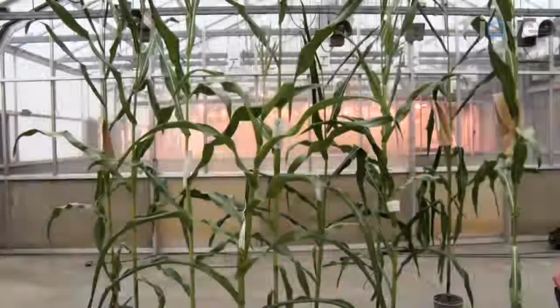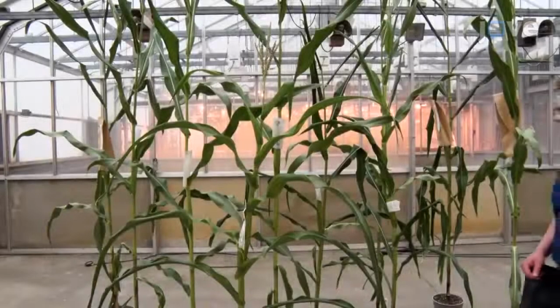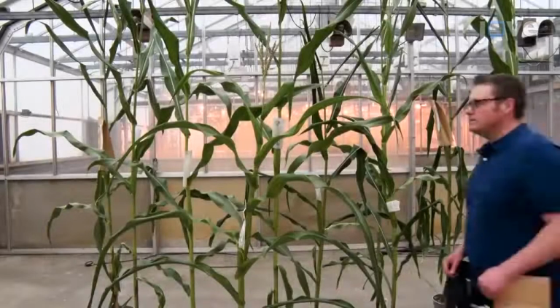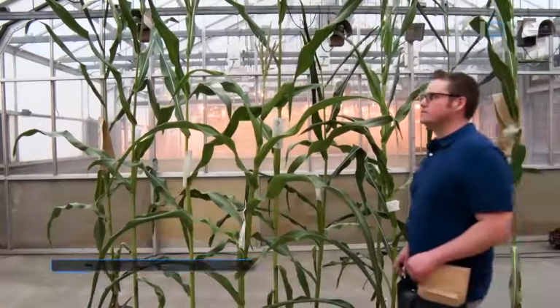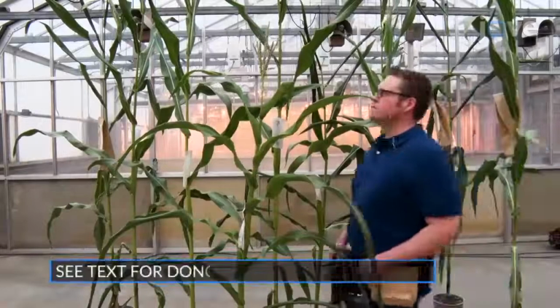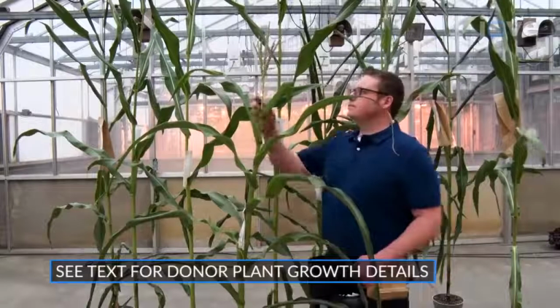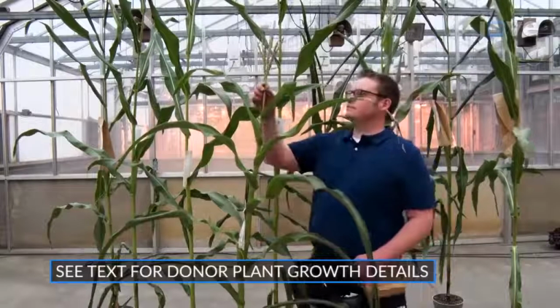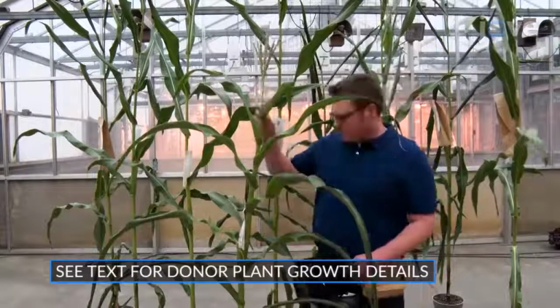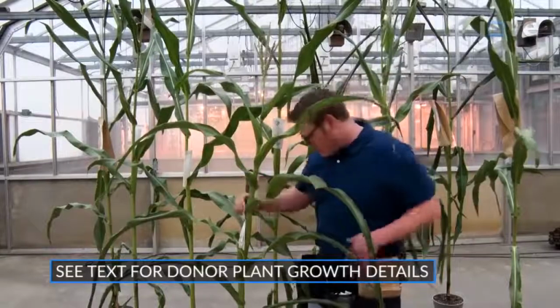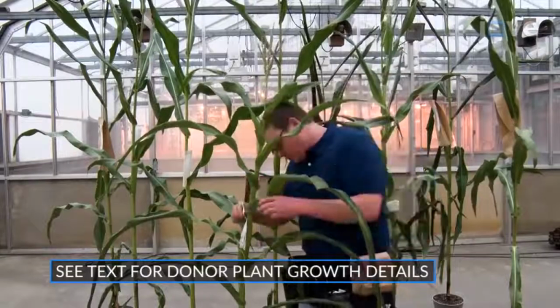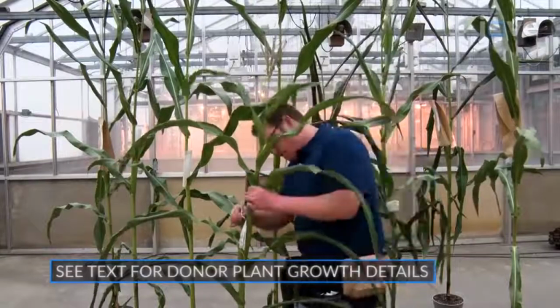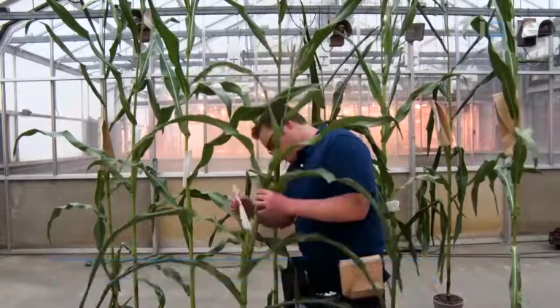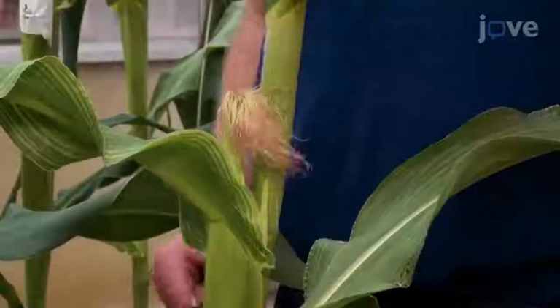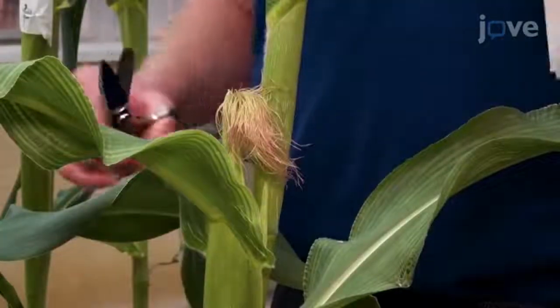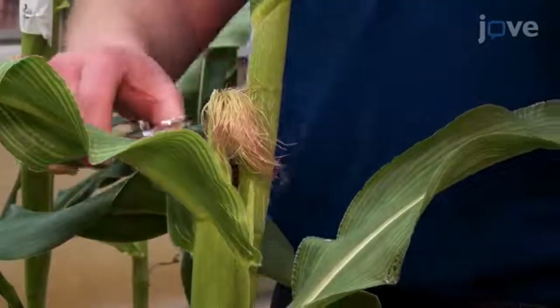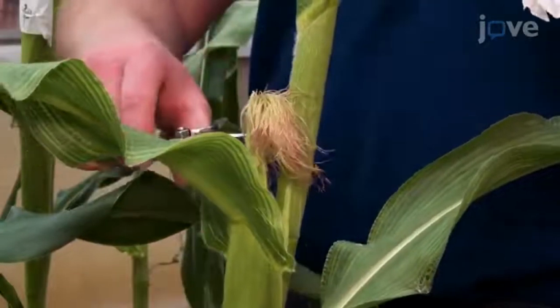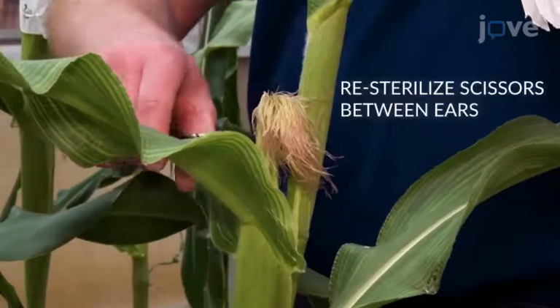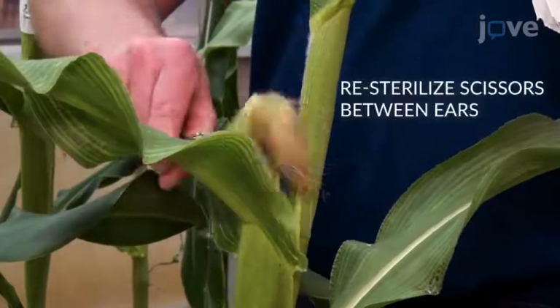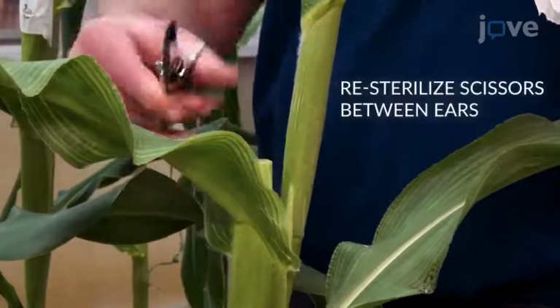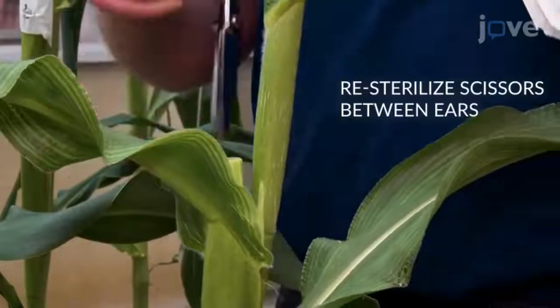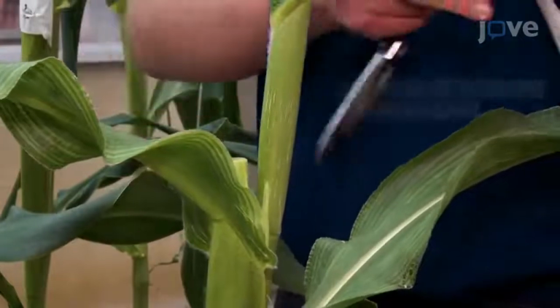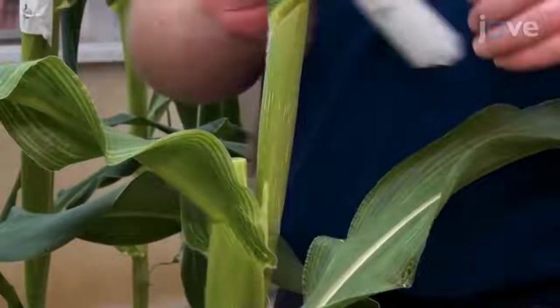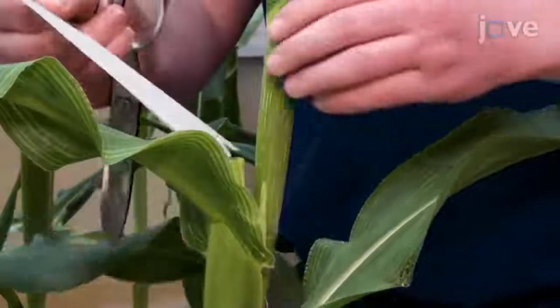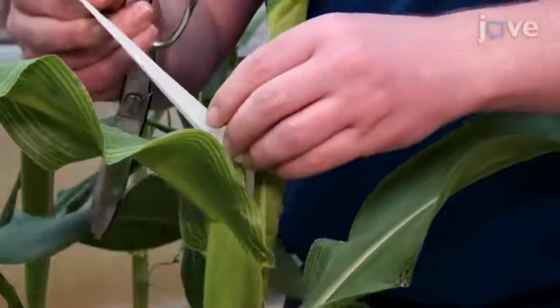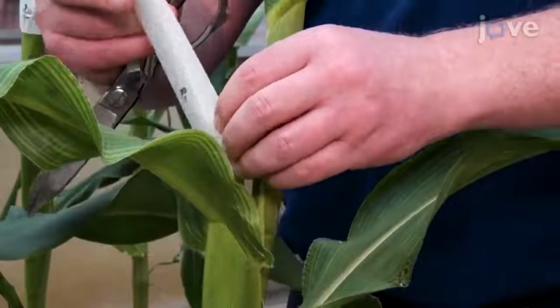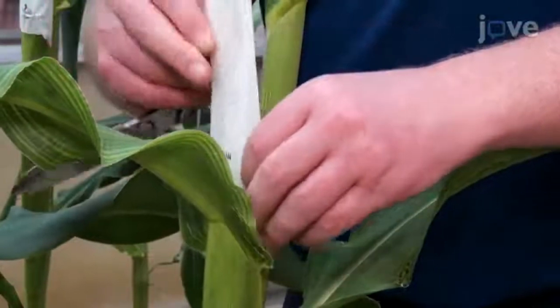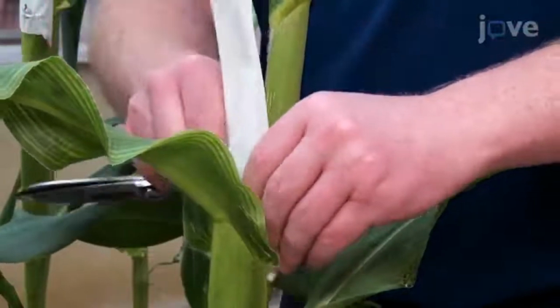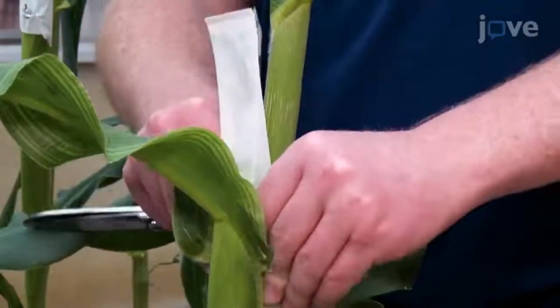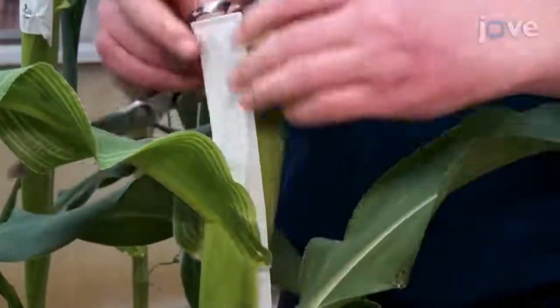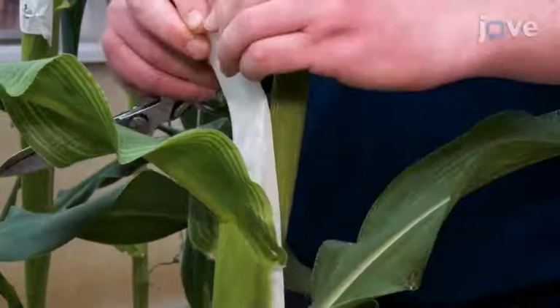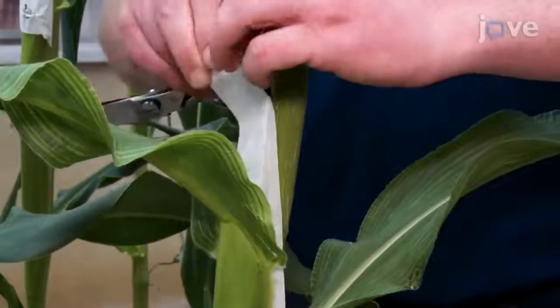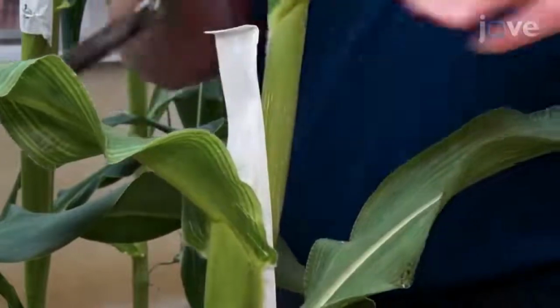About two to three days after silks have emerged, and if pollen will be available the following day, cut the silks and husk with 70% ethanol-sterilized scissors roughly two and a half centimeters below the end of the husk leaves where the silks emerge, and cover the silk with a shoot bag.